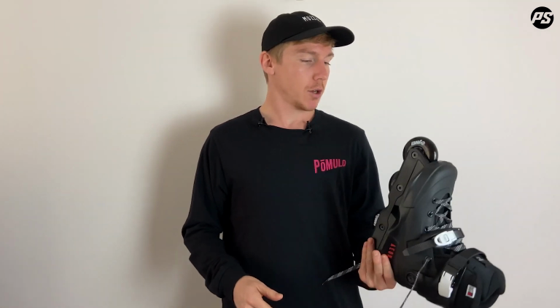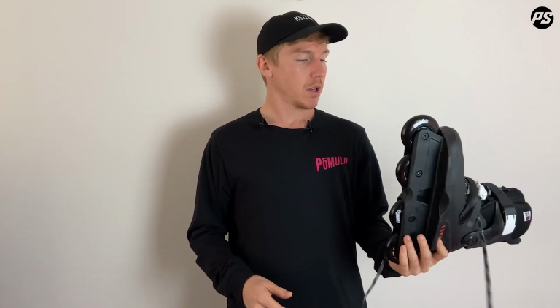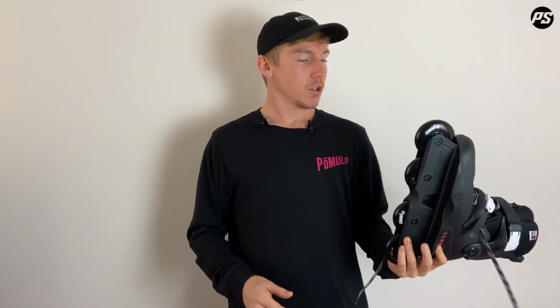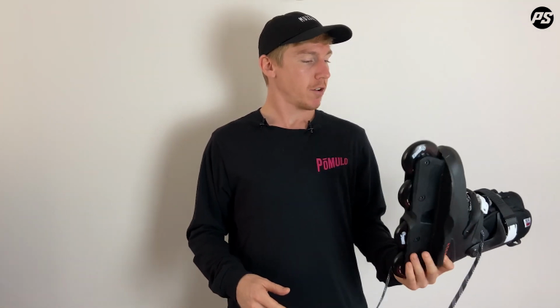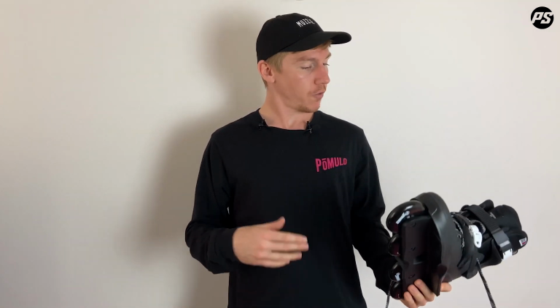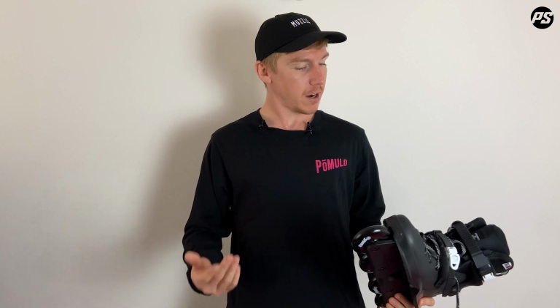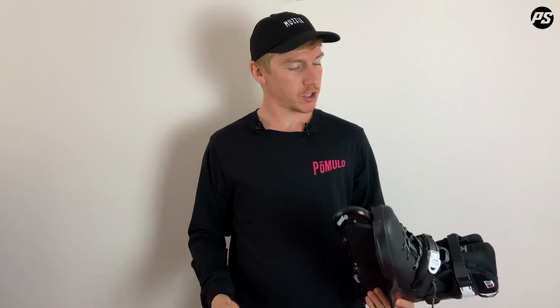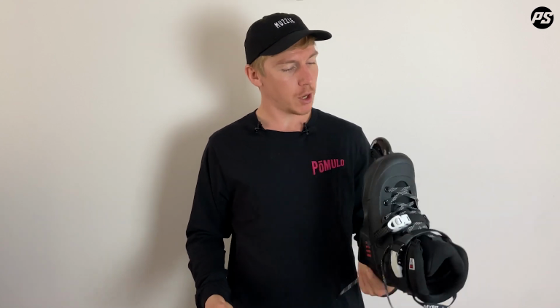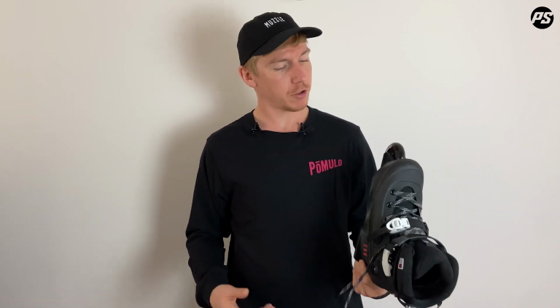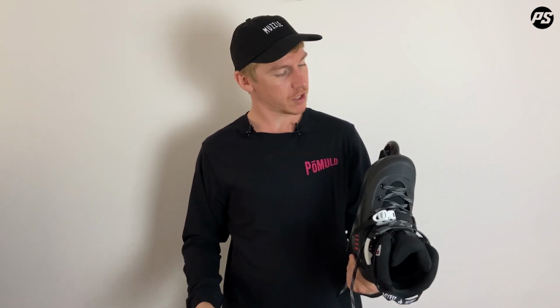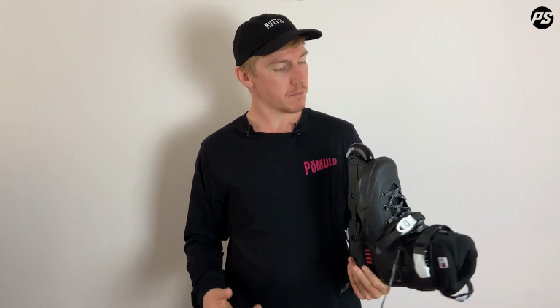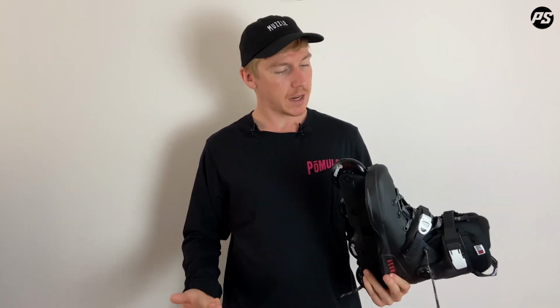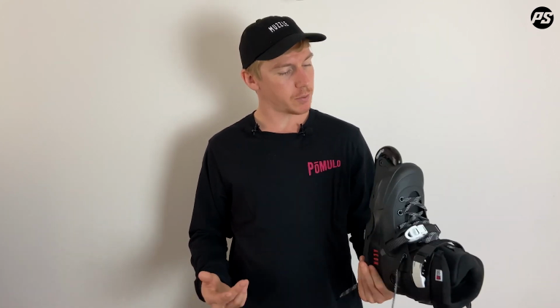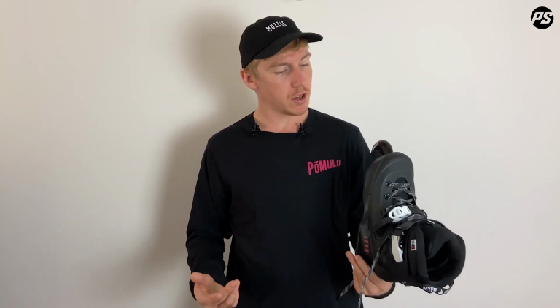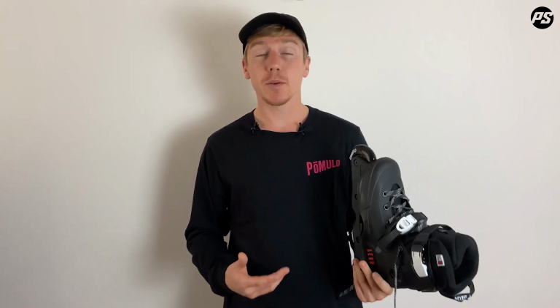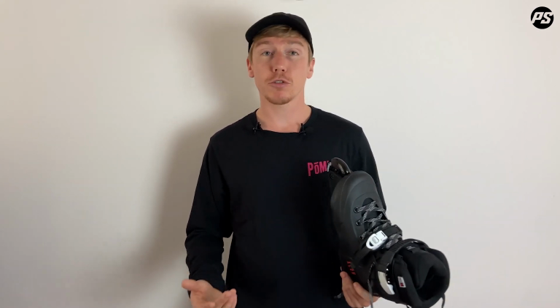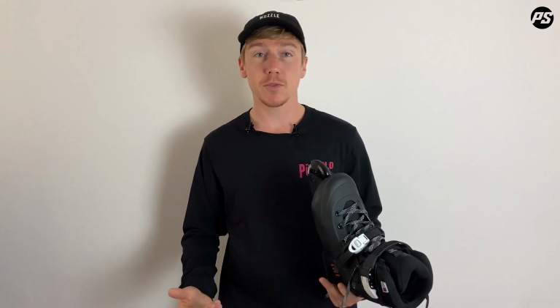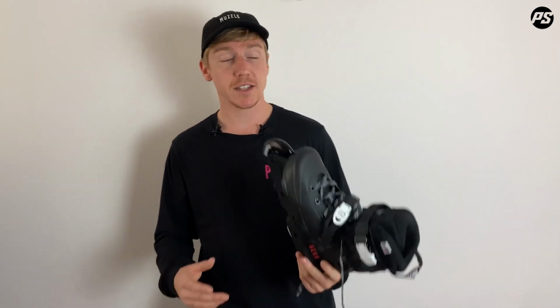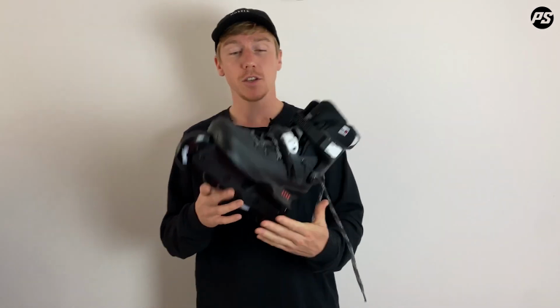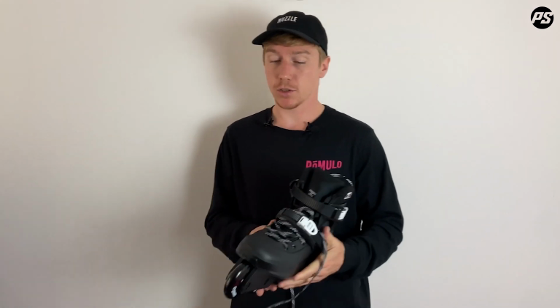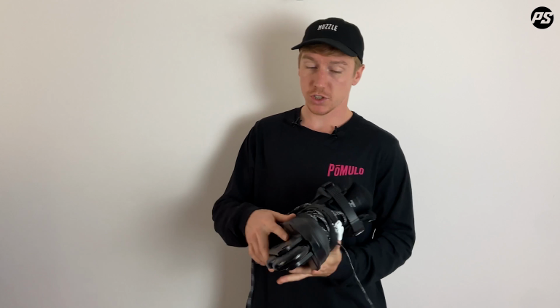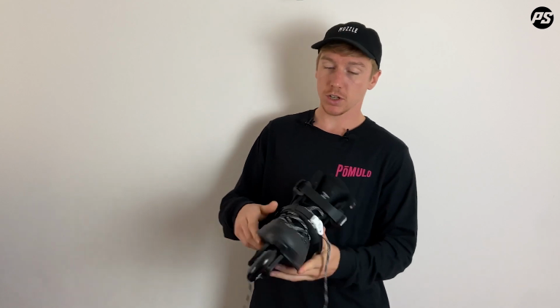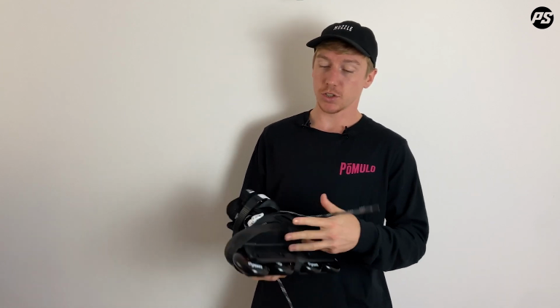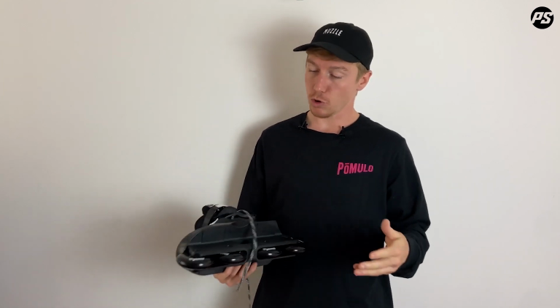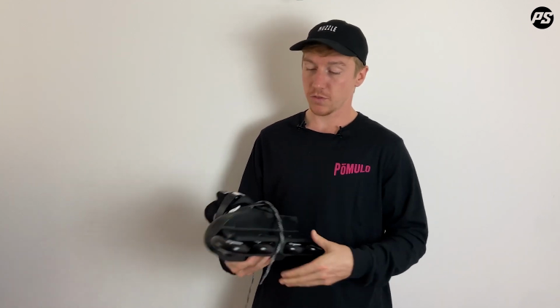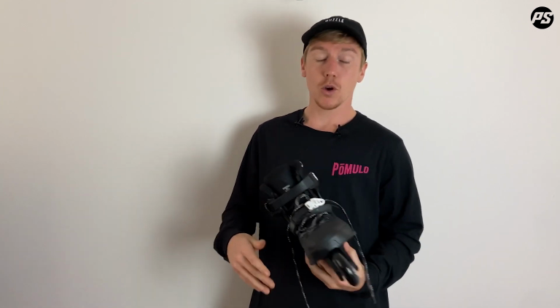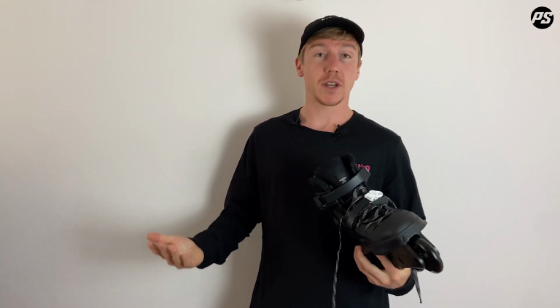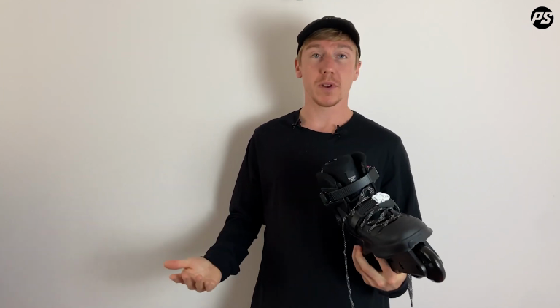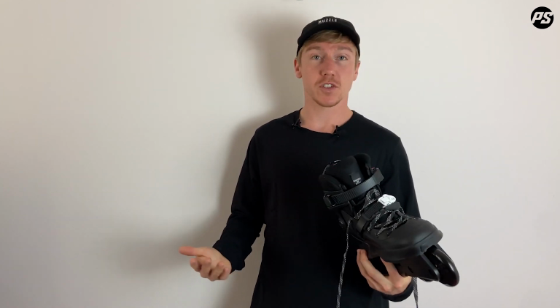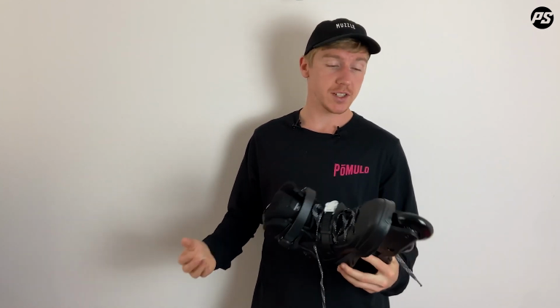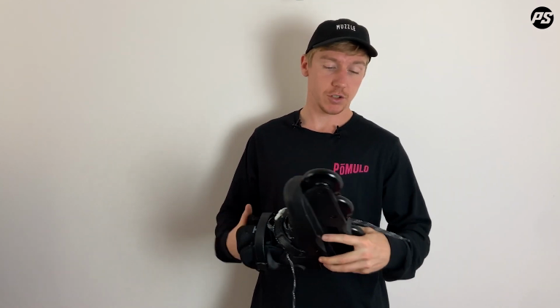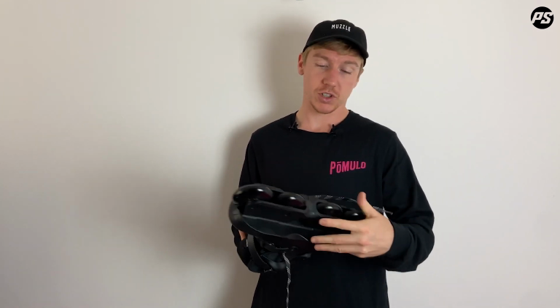Sharing both the characteristics of an urban and aggressive skate allows you to be a little bit more creative with your skating. You can still do slides, you can do grinds, or you can do any combination of slides into grinds.